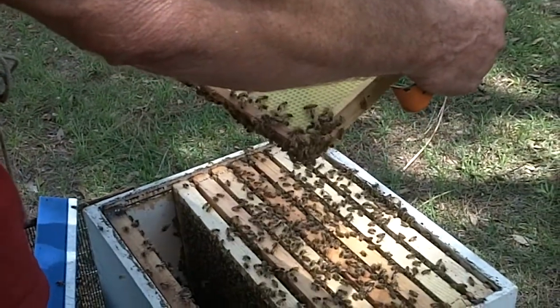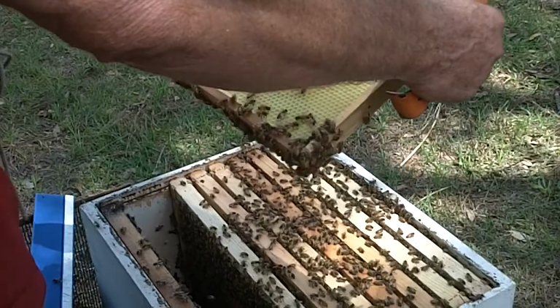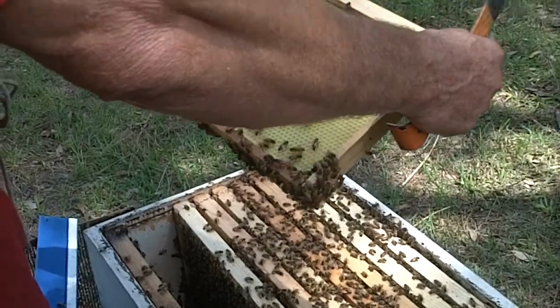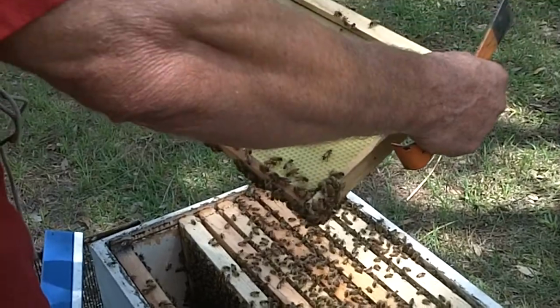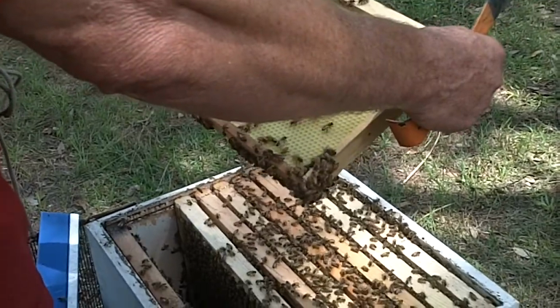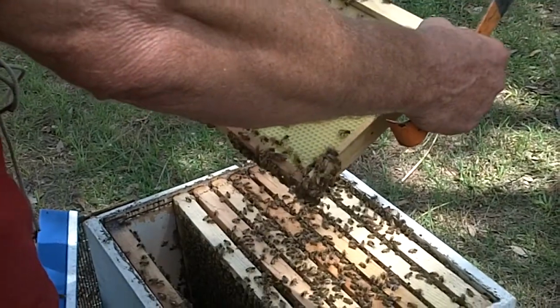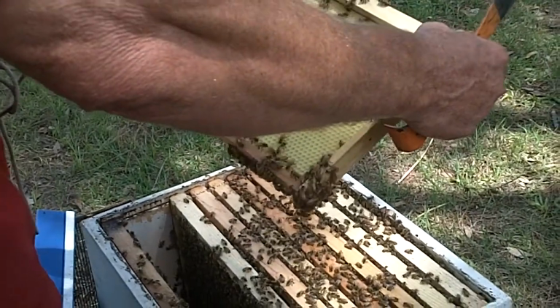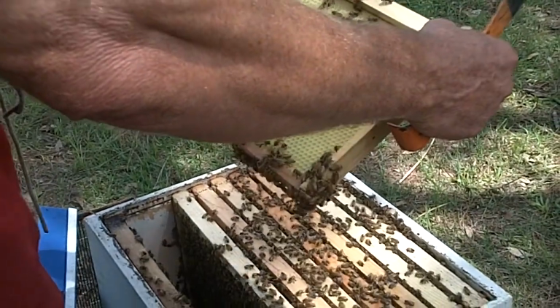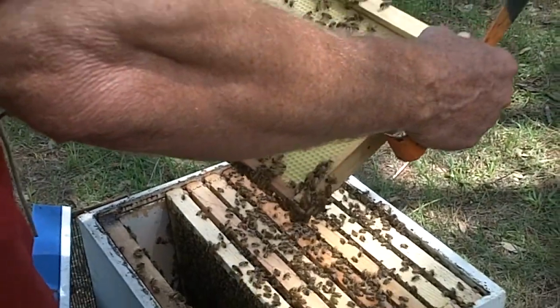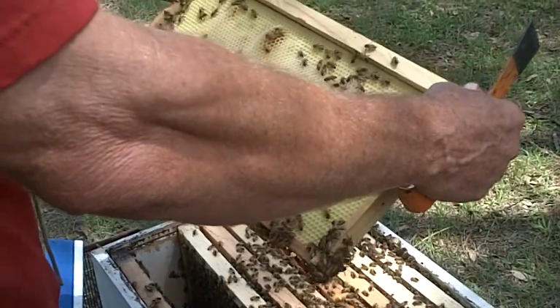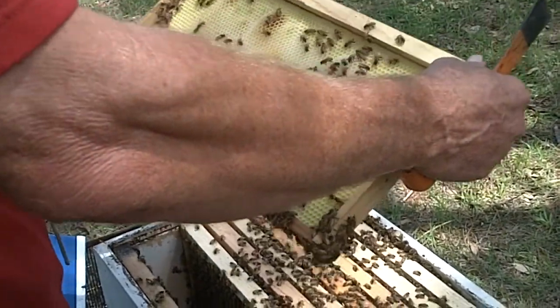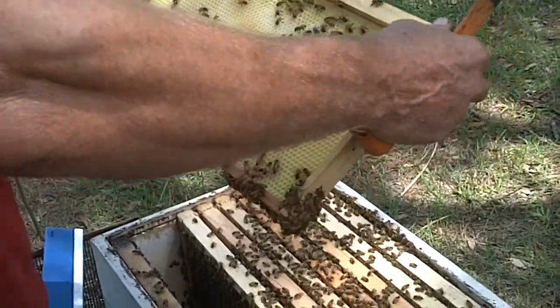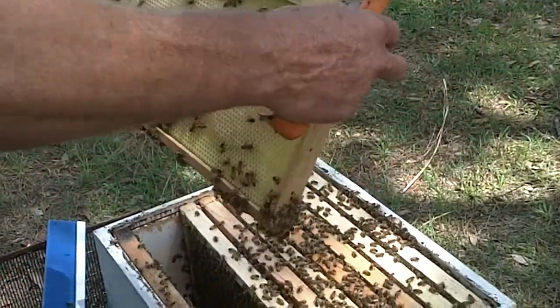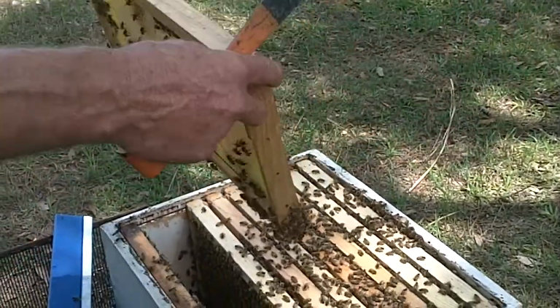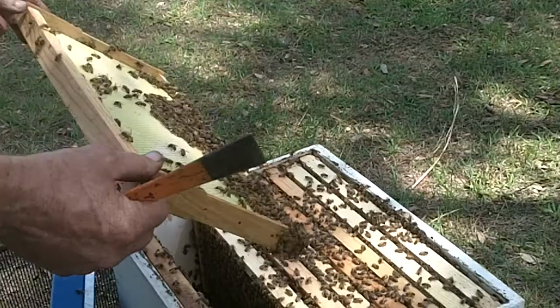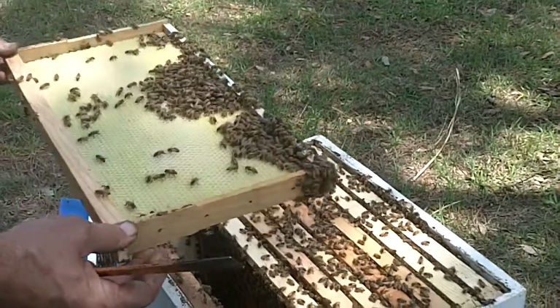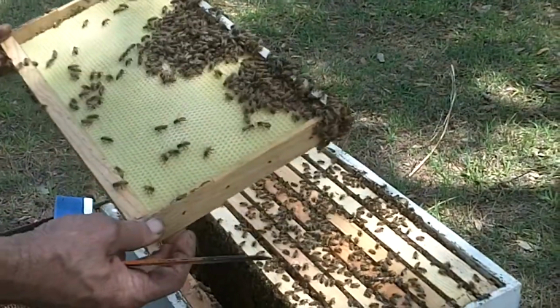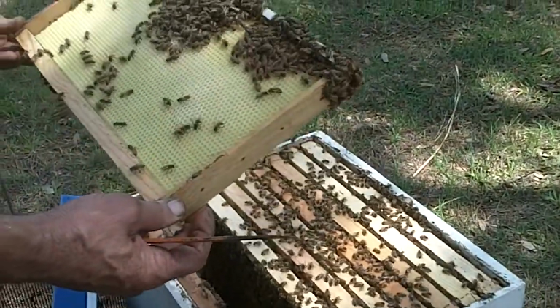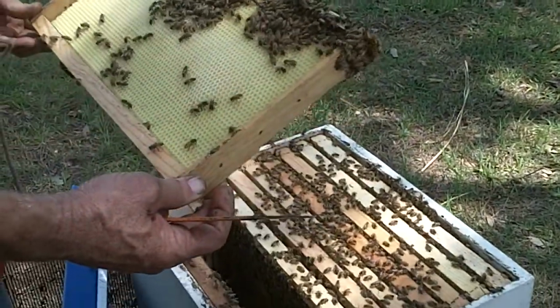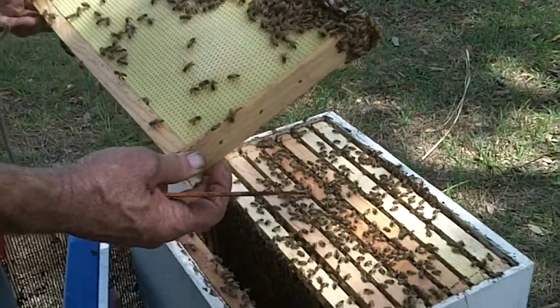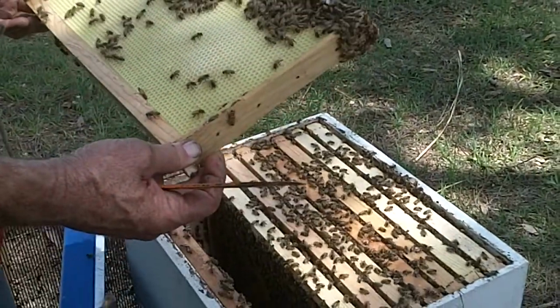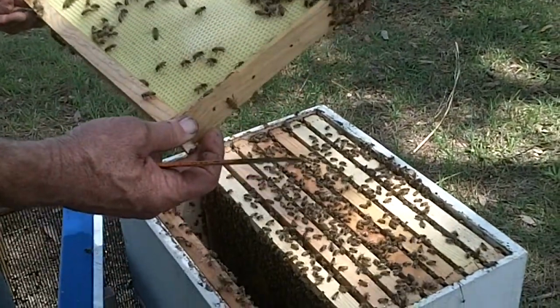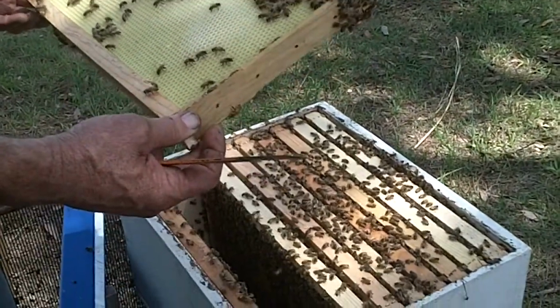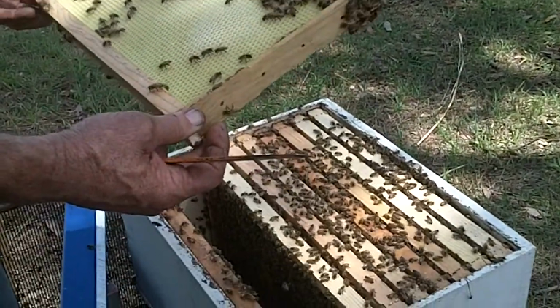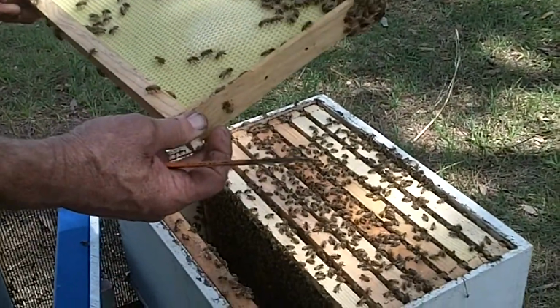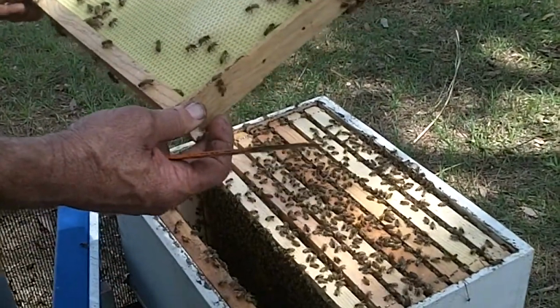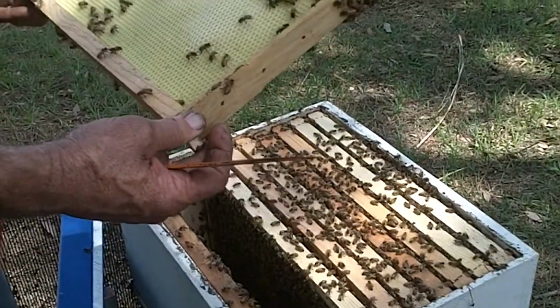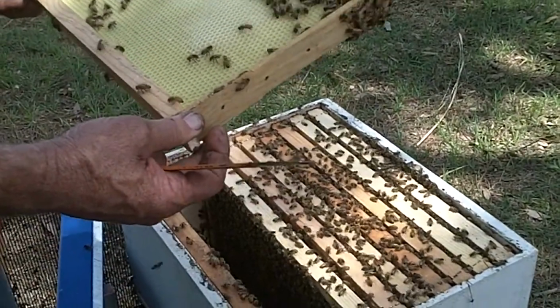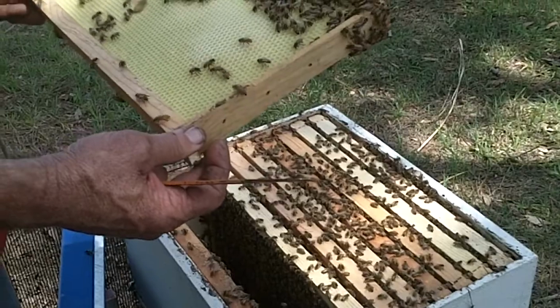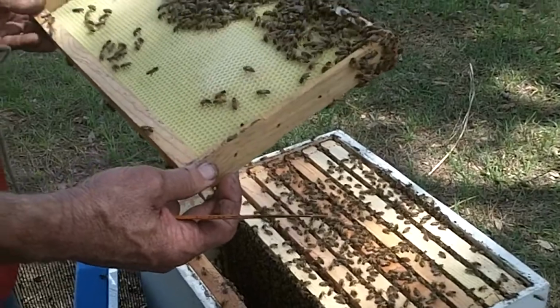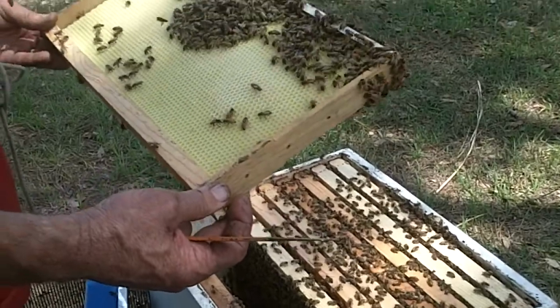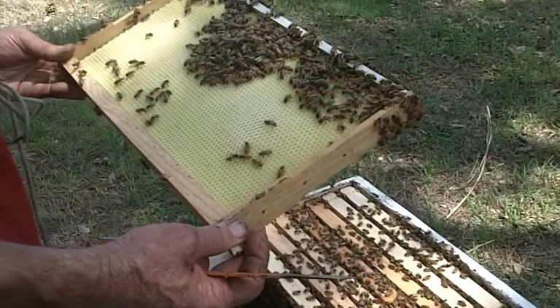Do you usually mark her? I don't, only because of the number of hives I run. Now, if I buy queens, sometimes I'll pay the extra couple dollars to have a marked queen. It does make it much easier to see them.